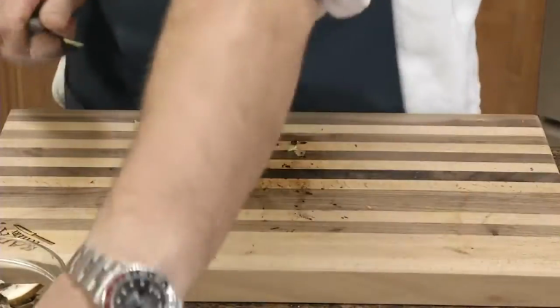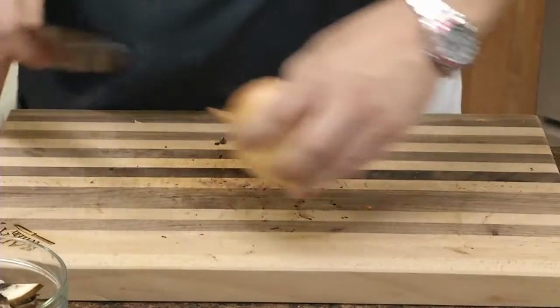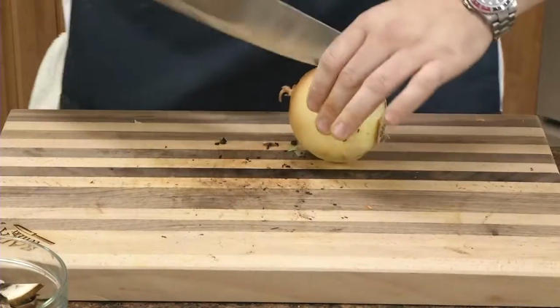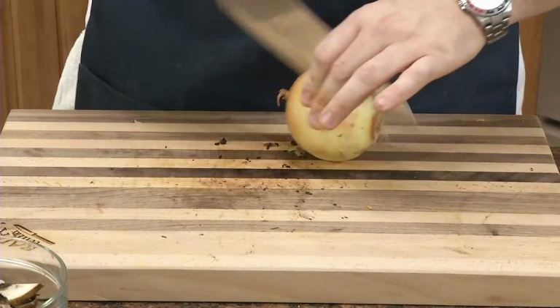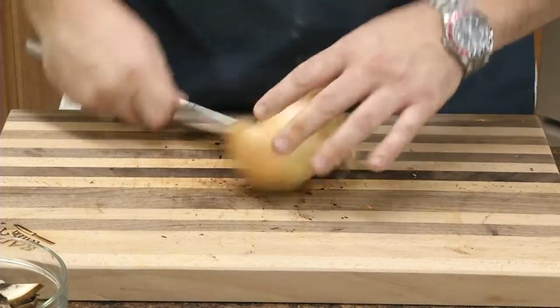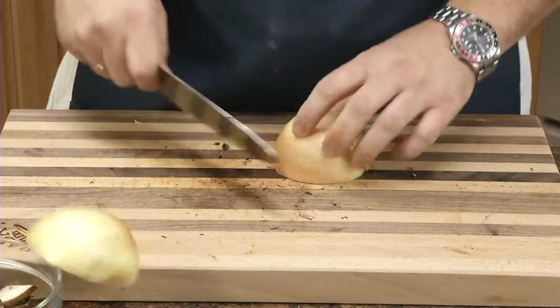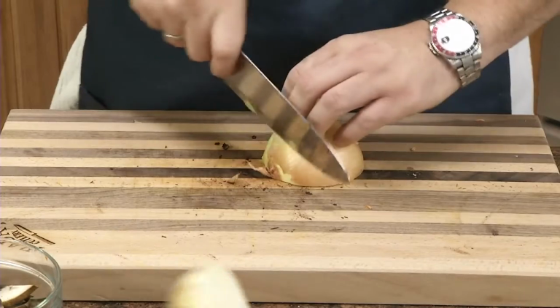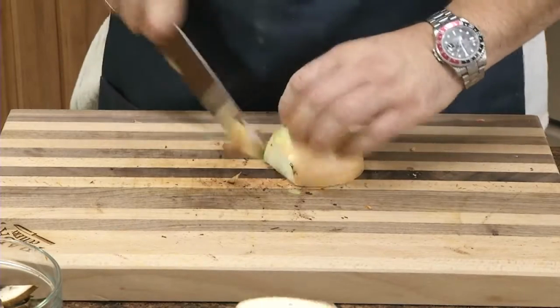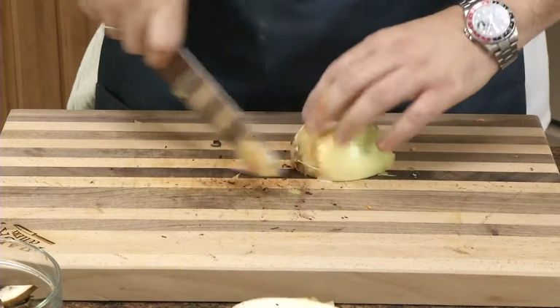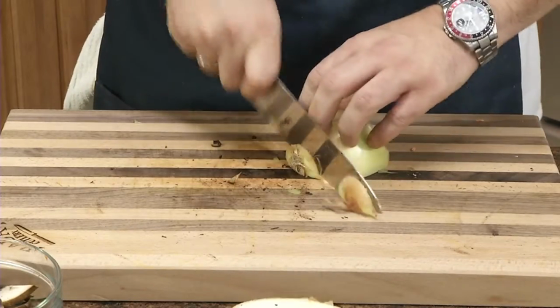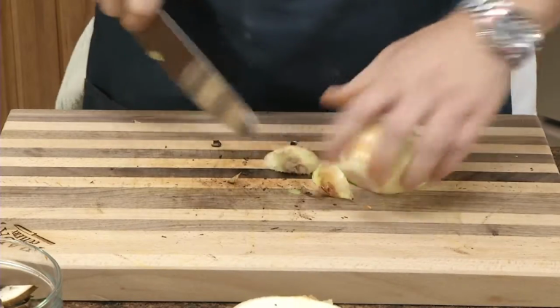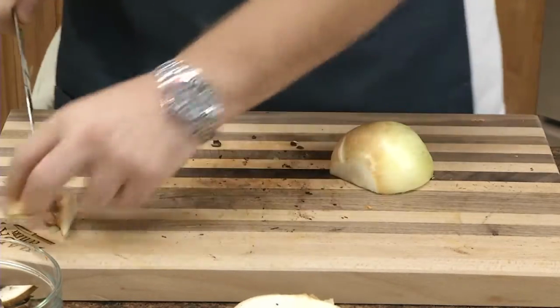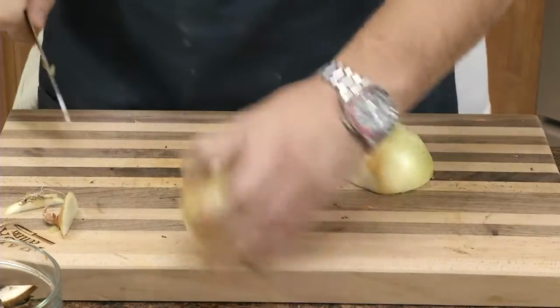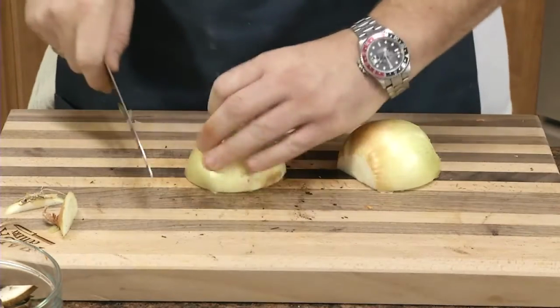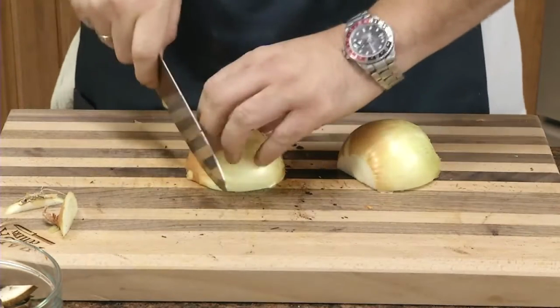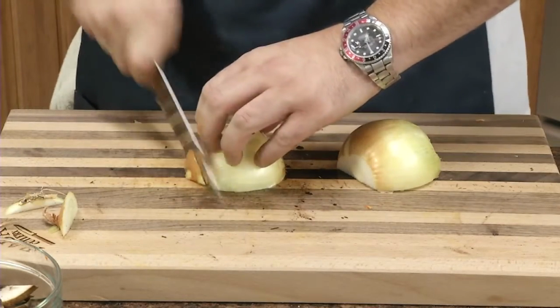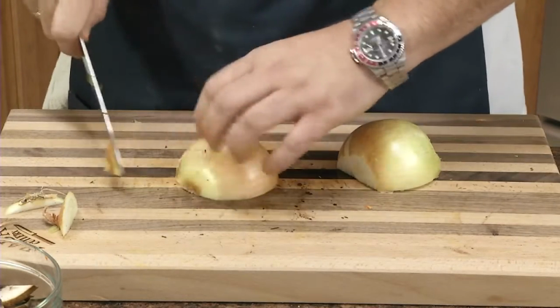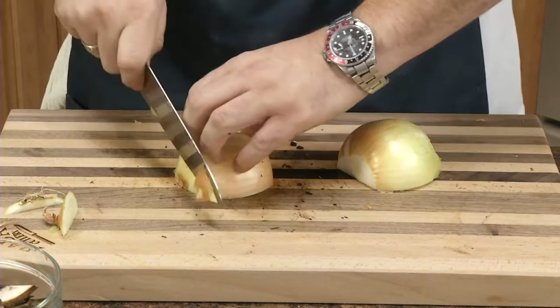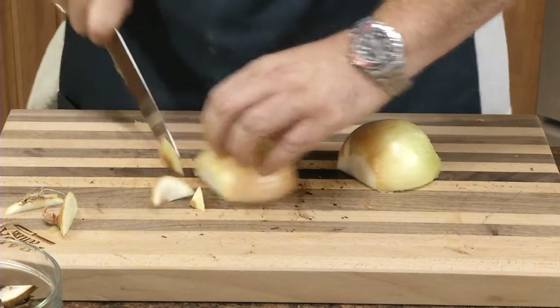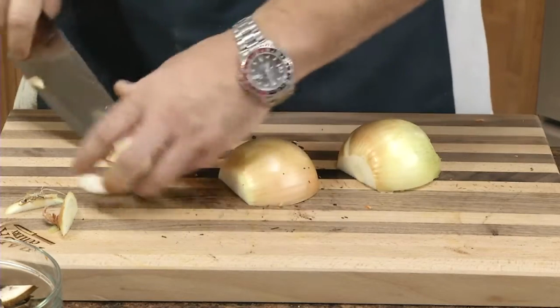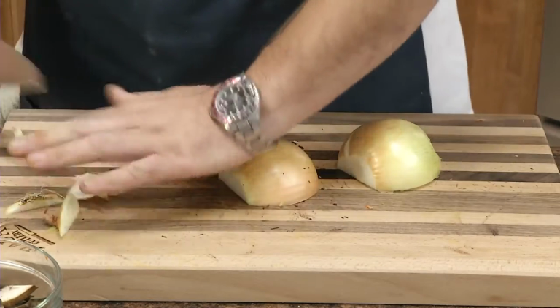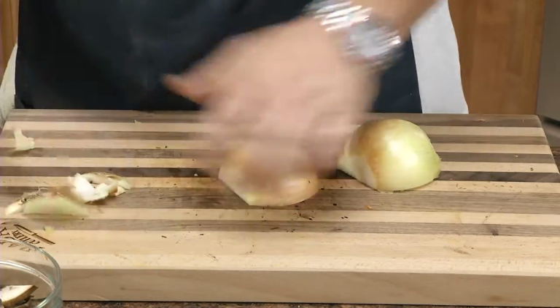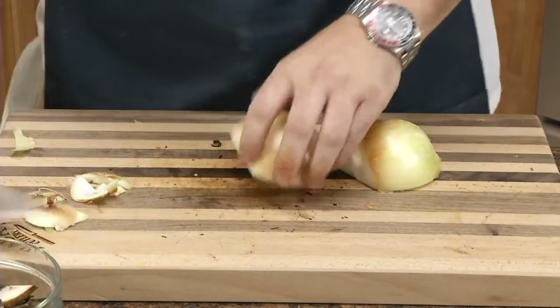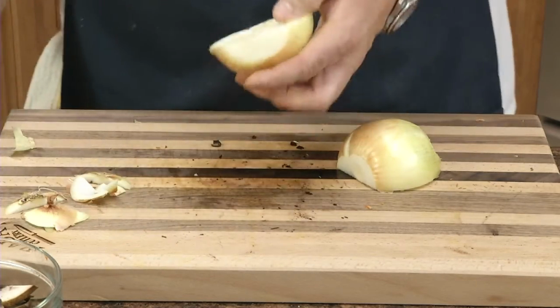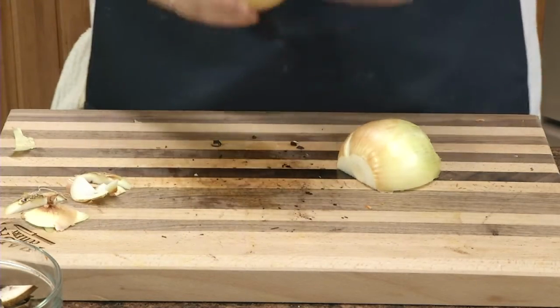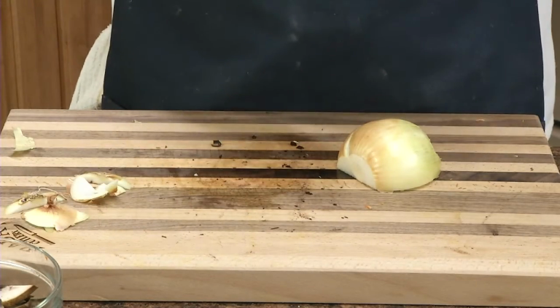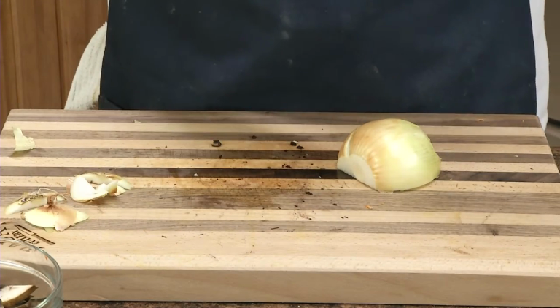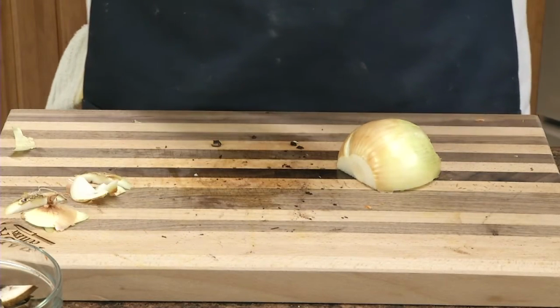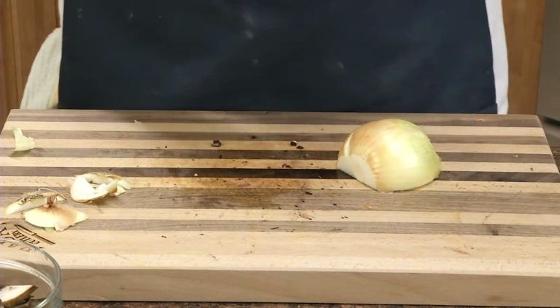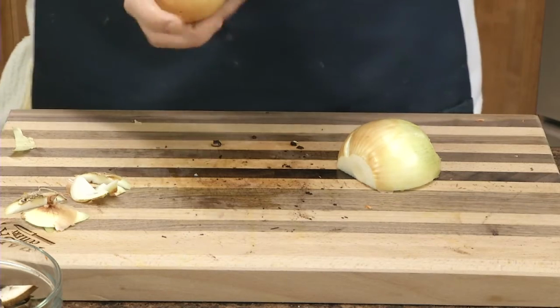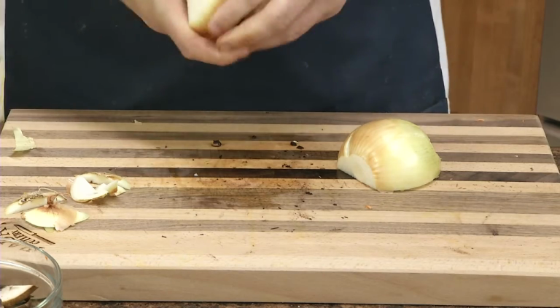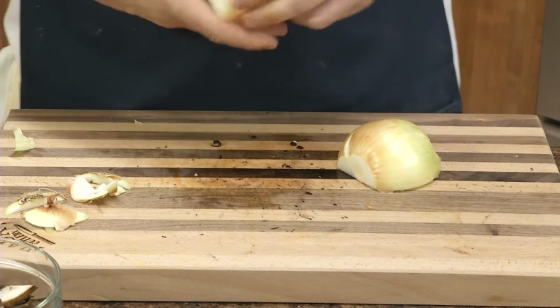And last but not least, we've got our onion. I'm going to cut it in half, cut off each end, and clean off the top layer.